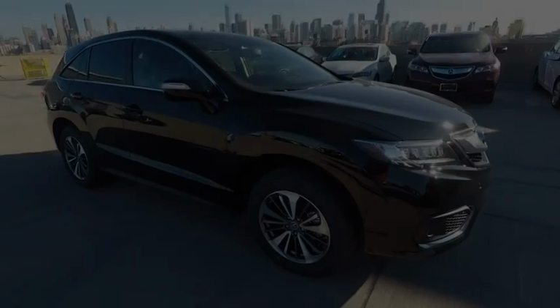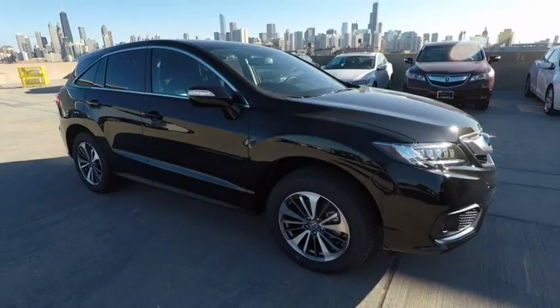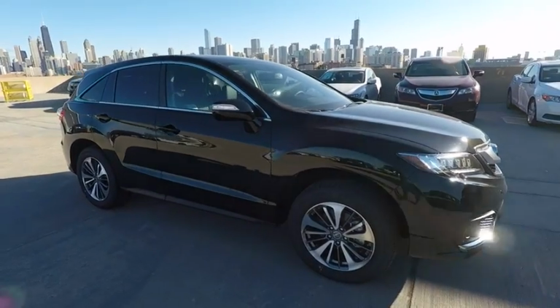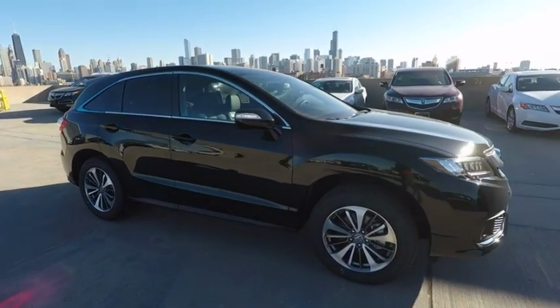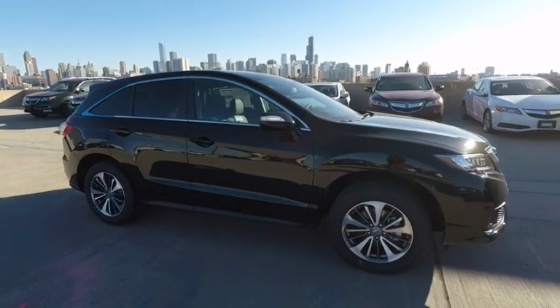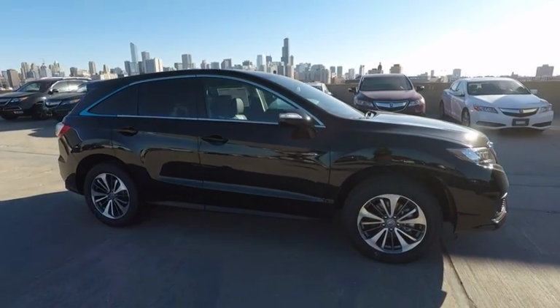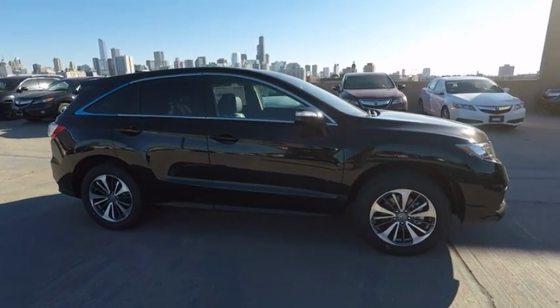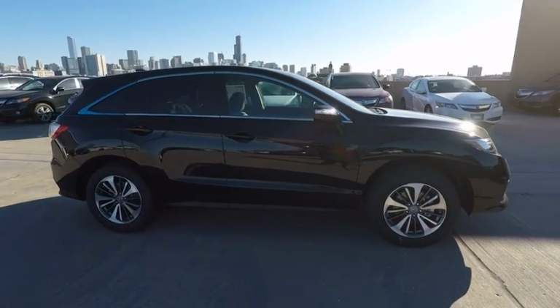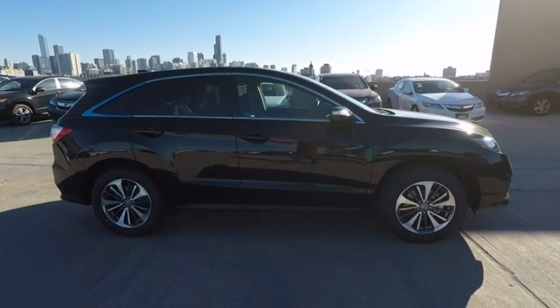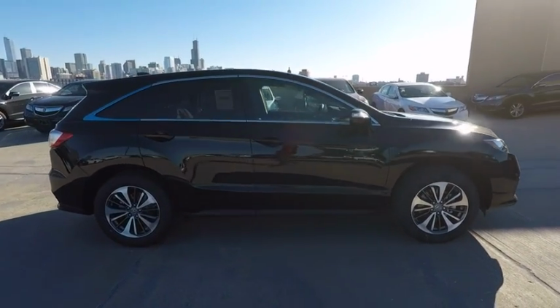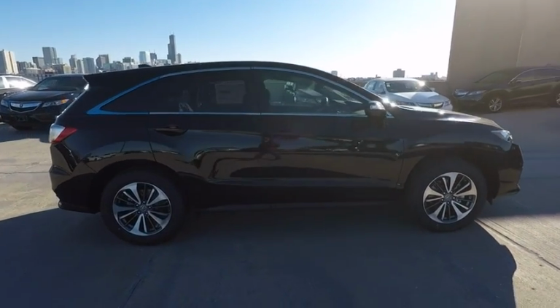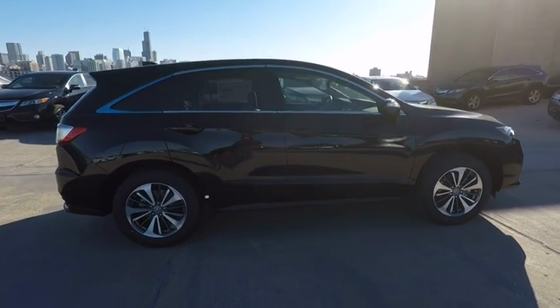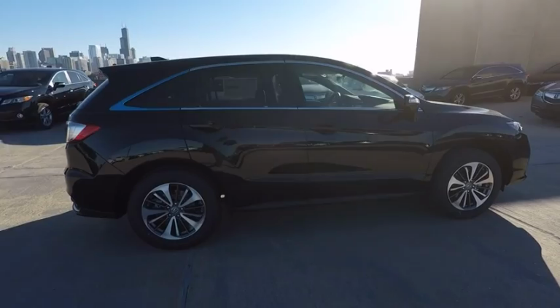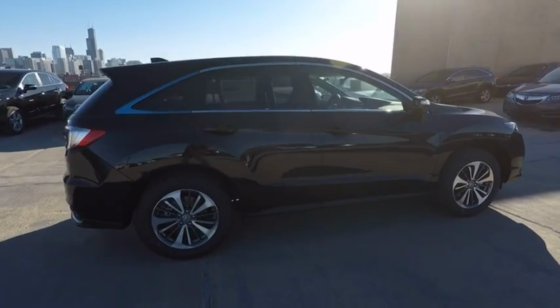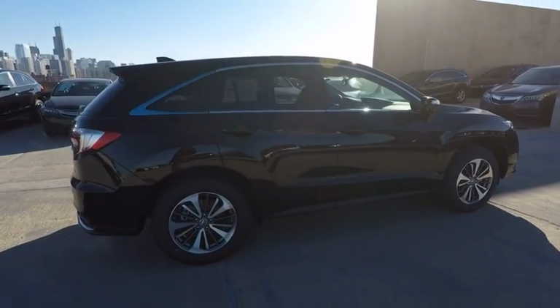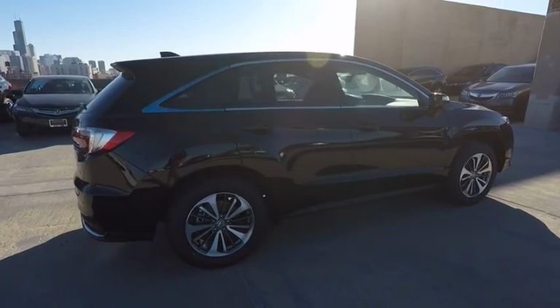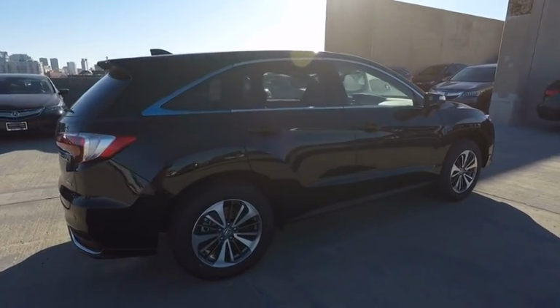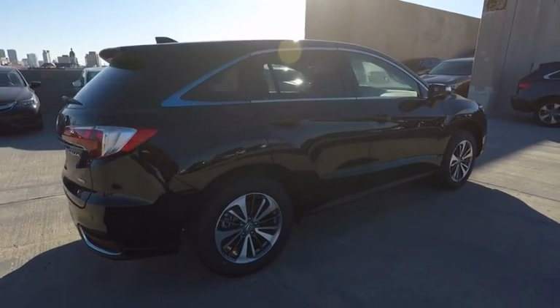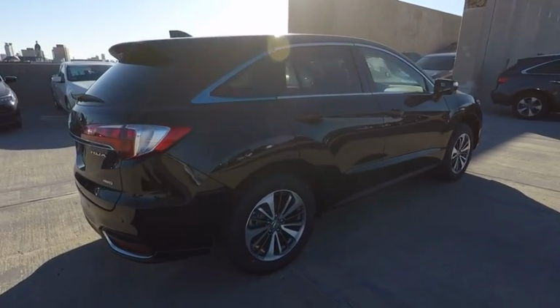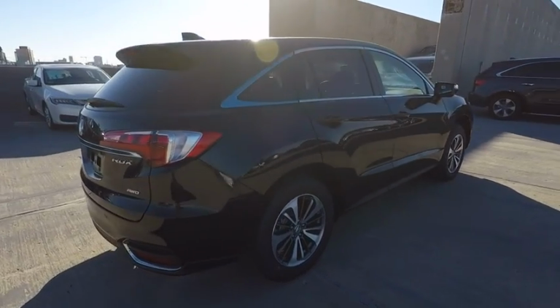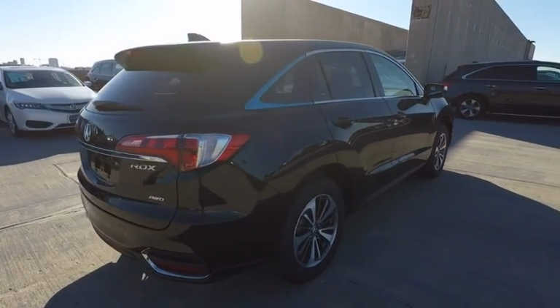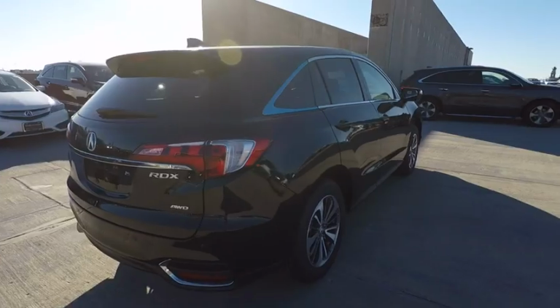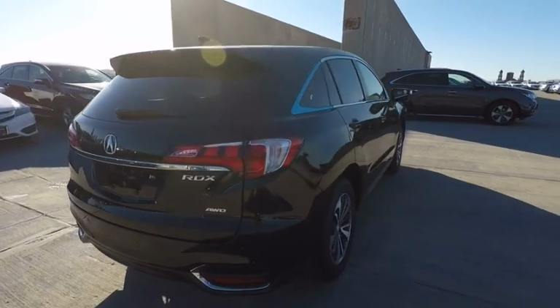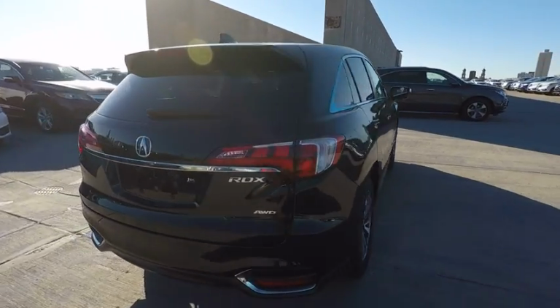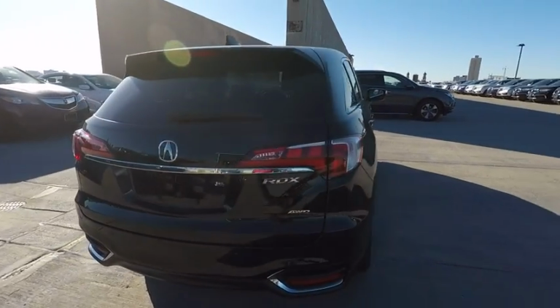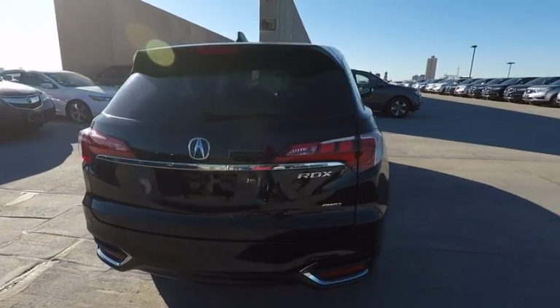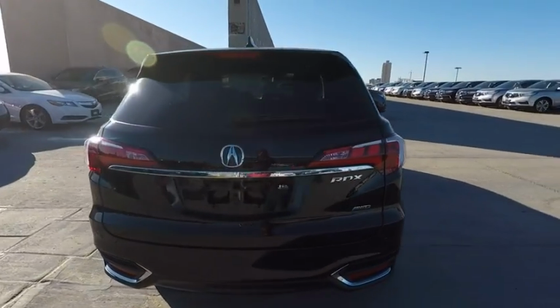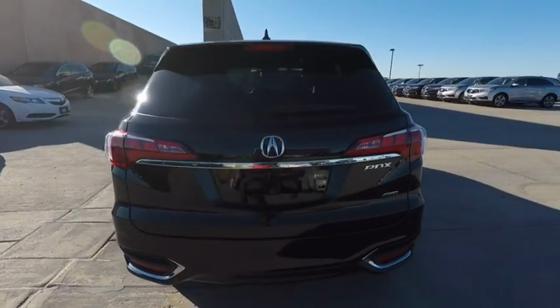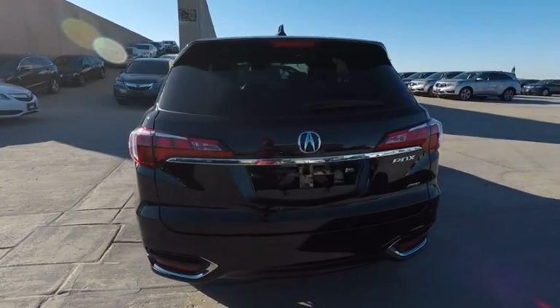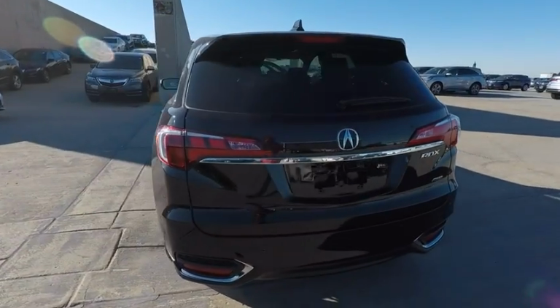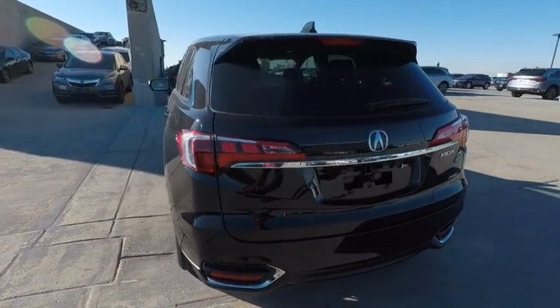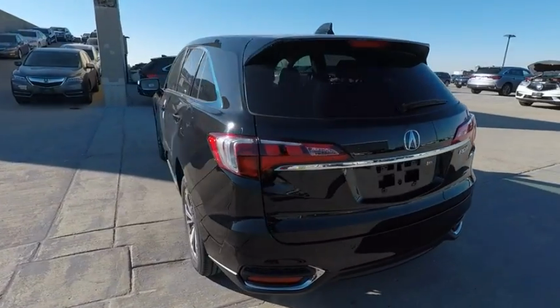The 2018 RDX. Viewed as Acura's answer to BMW's sporty X3, the RDX offers a stylish interior, plenty of sport, and a nice amount of utility.